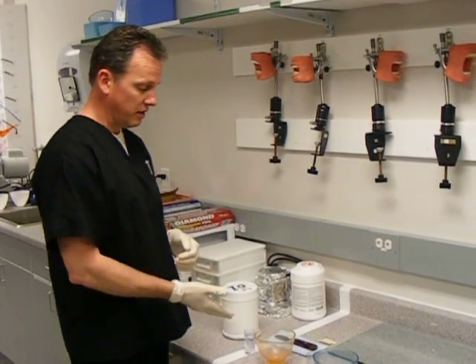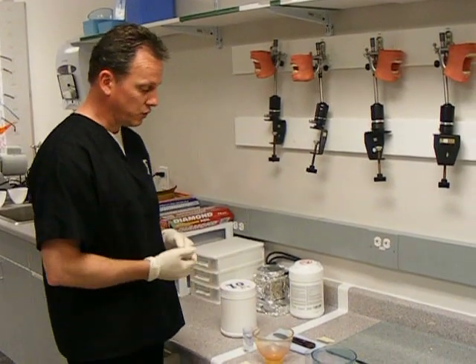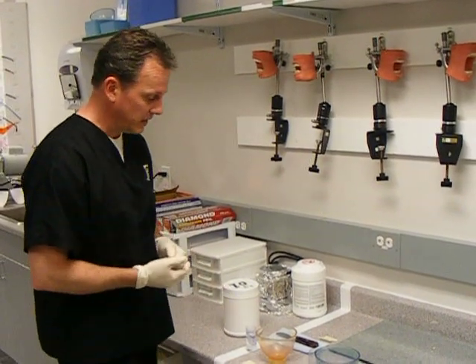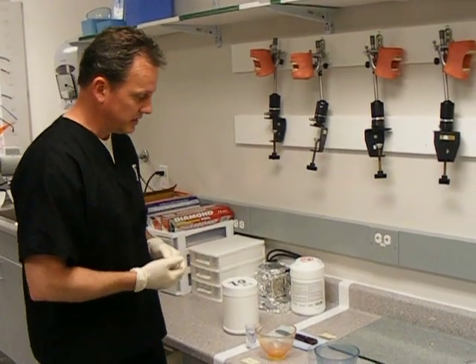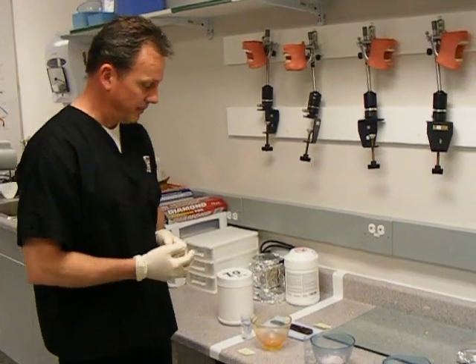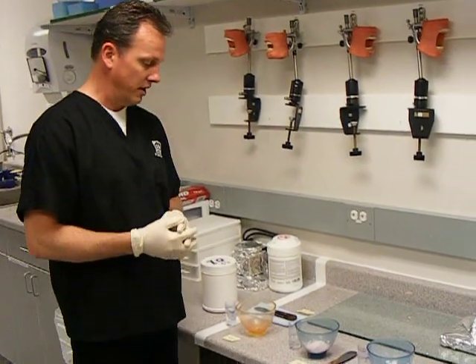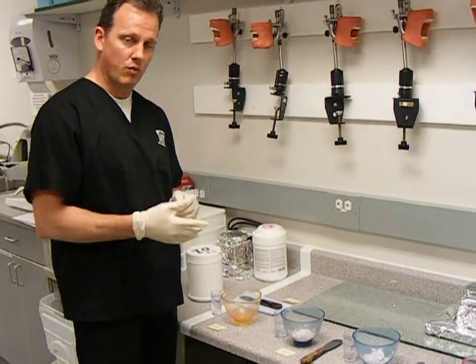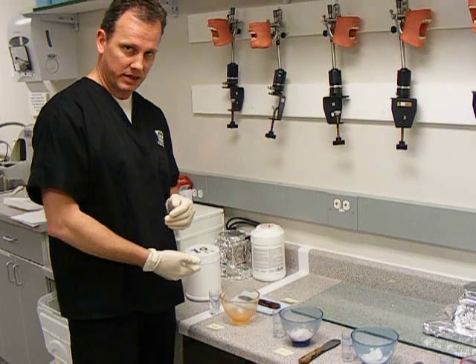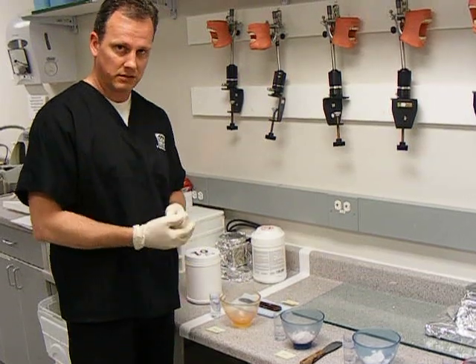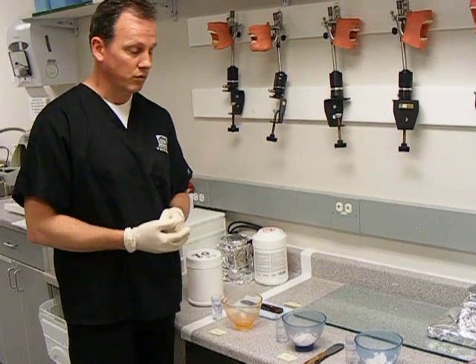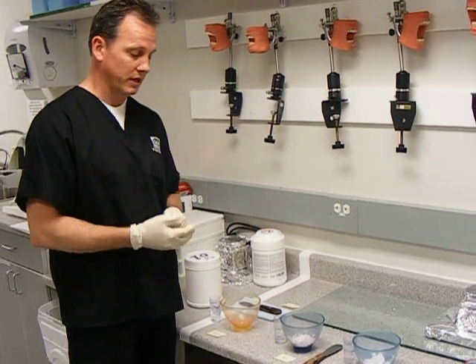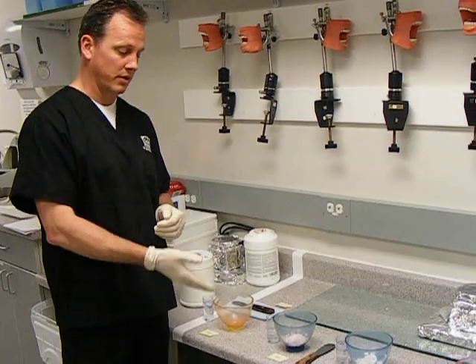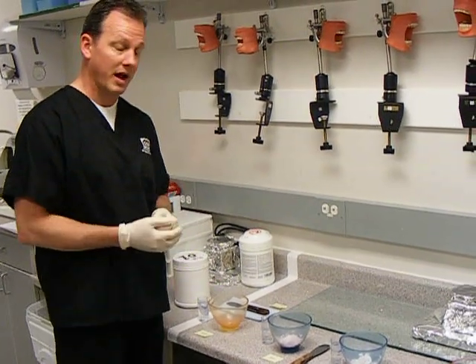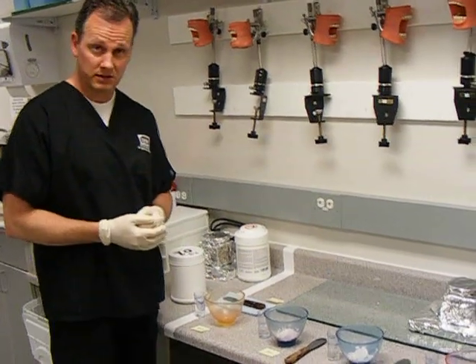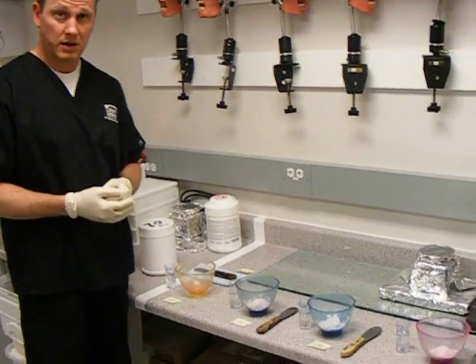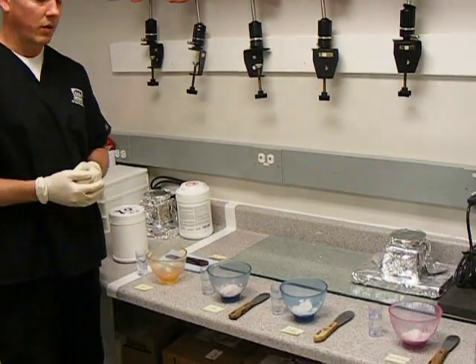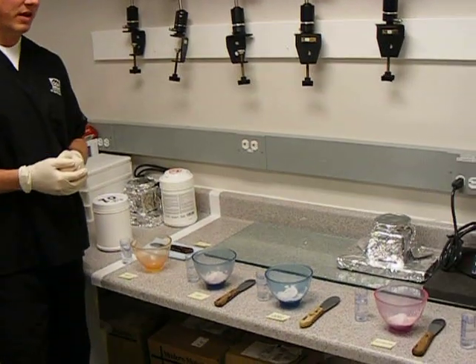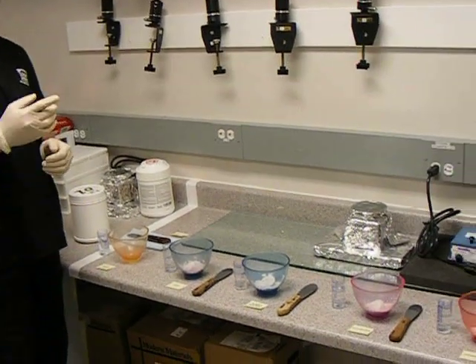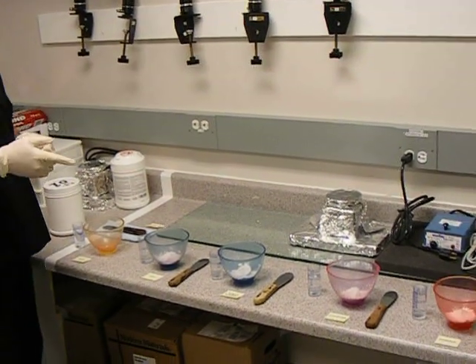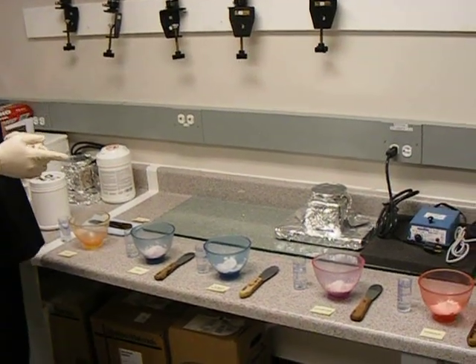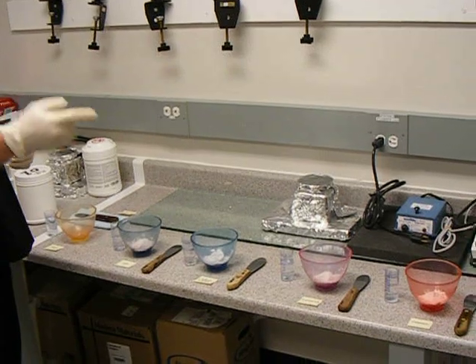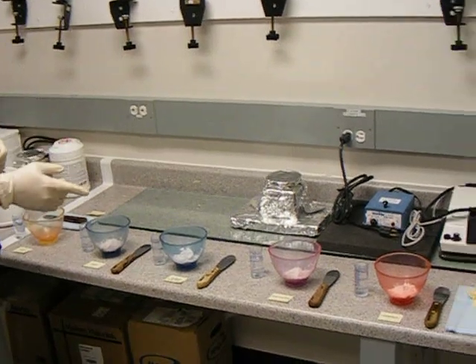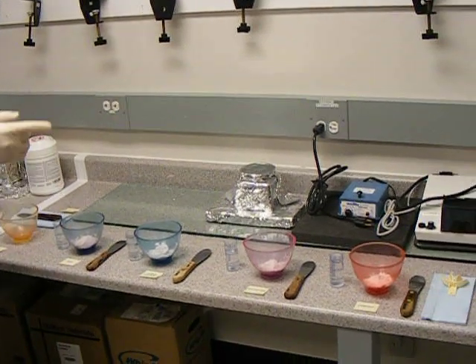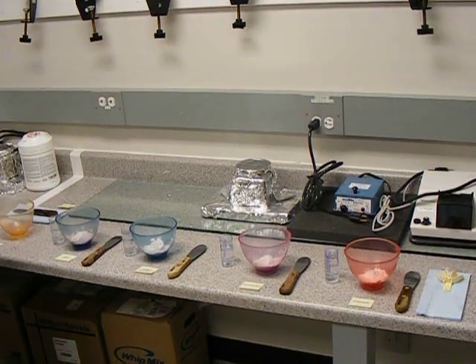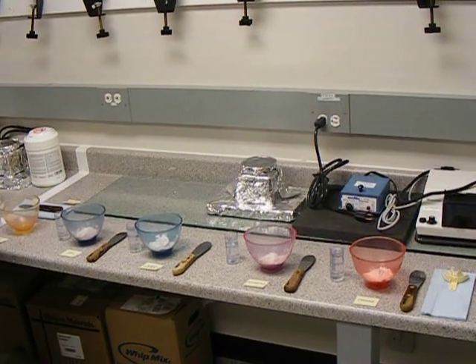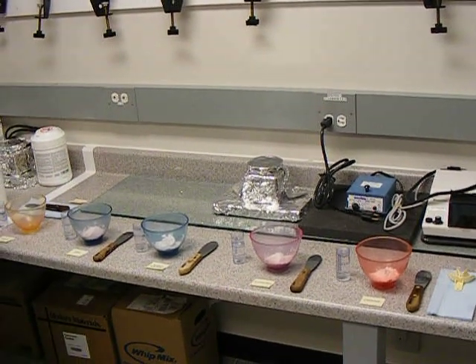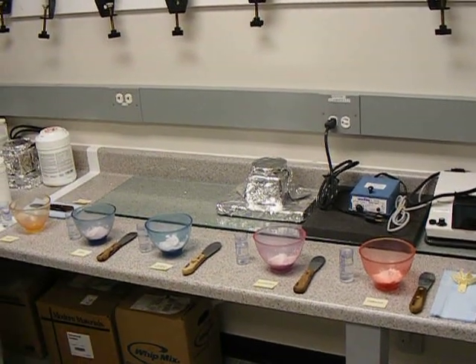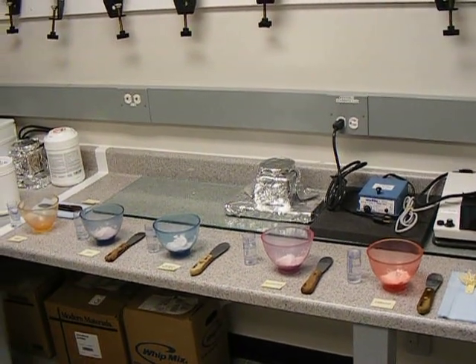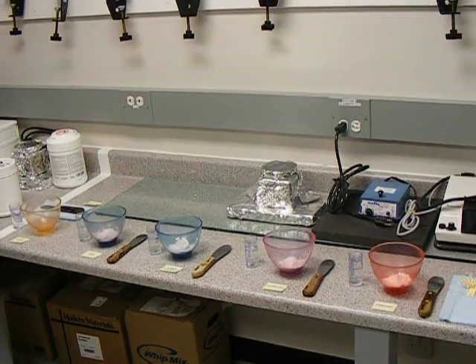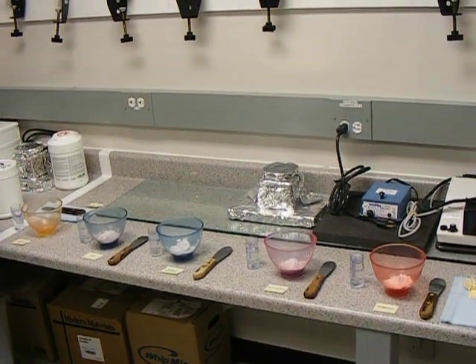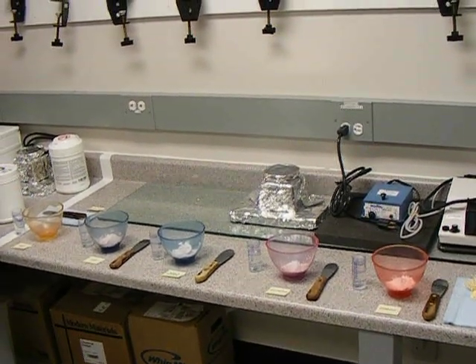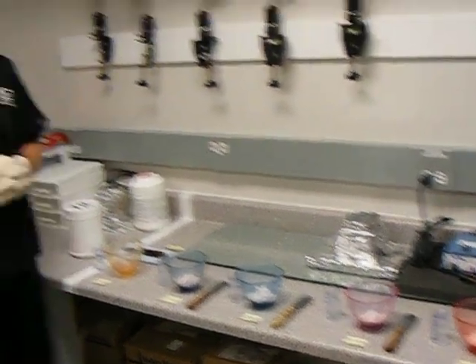The first one is an example of a wet mix. The next one will be an example of a dry mix. We have a warm water, improper mix, and then we'll finish up the presentation with a correct mix.